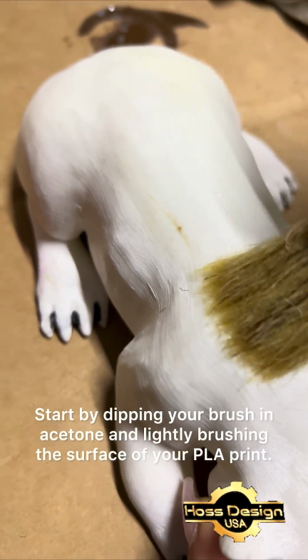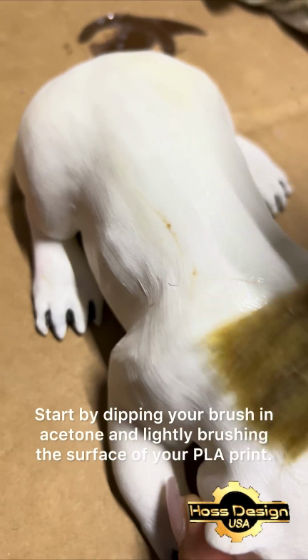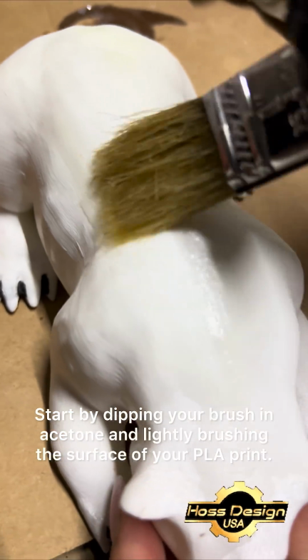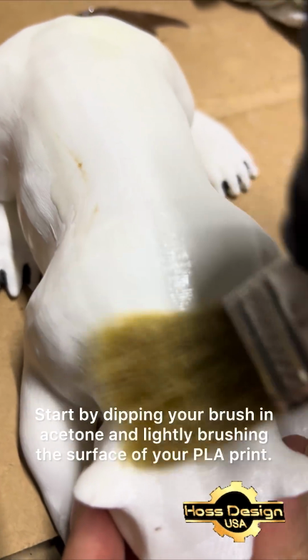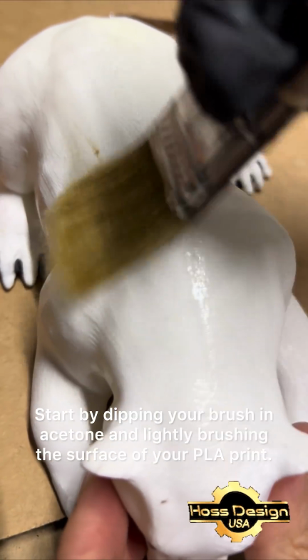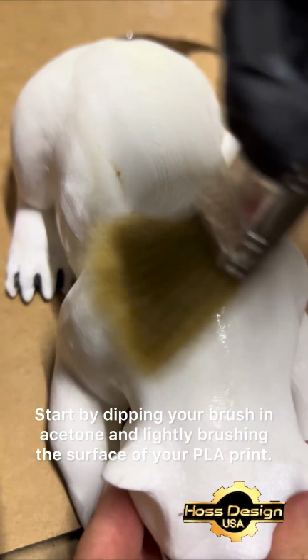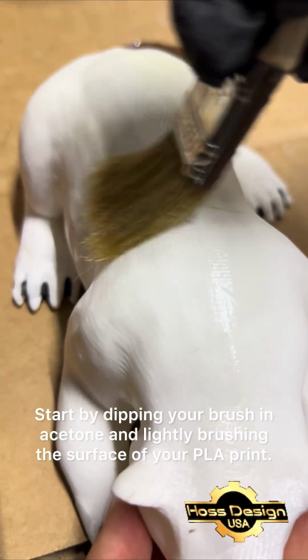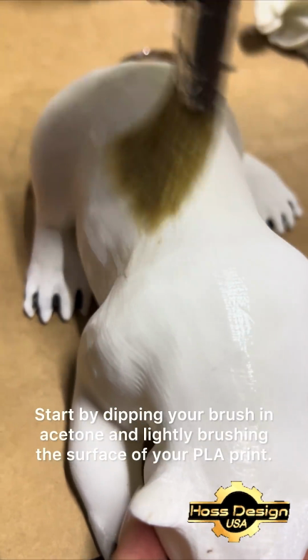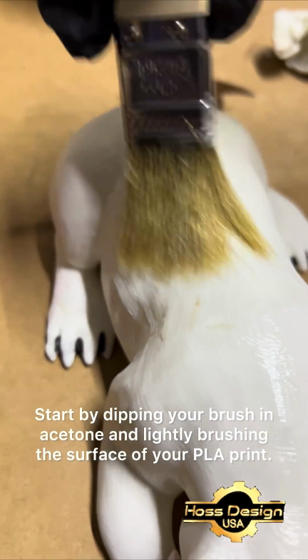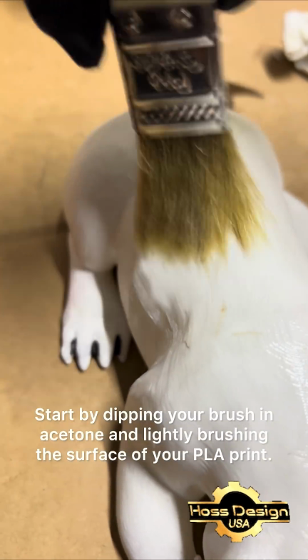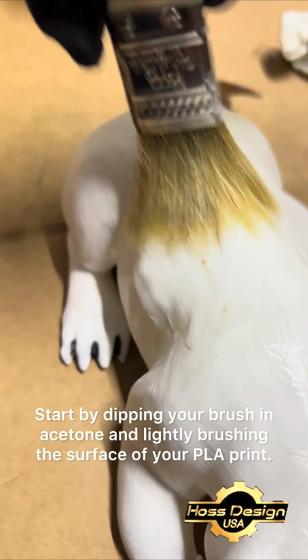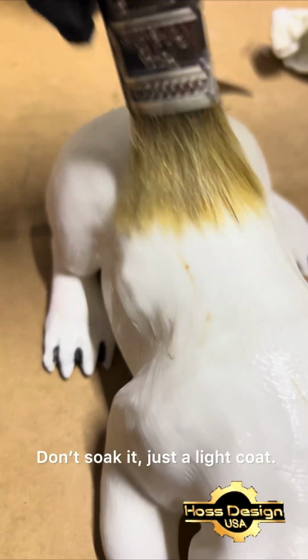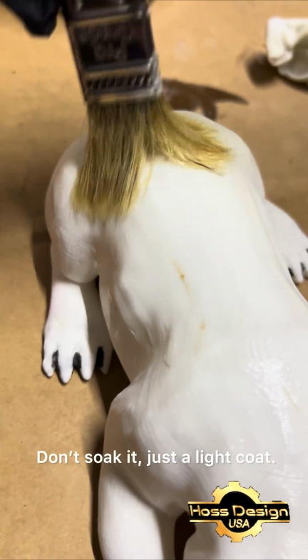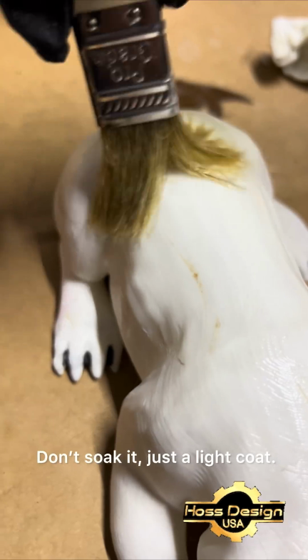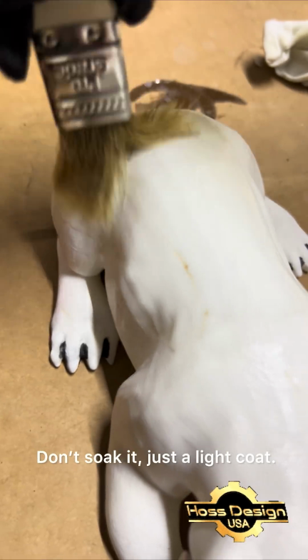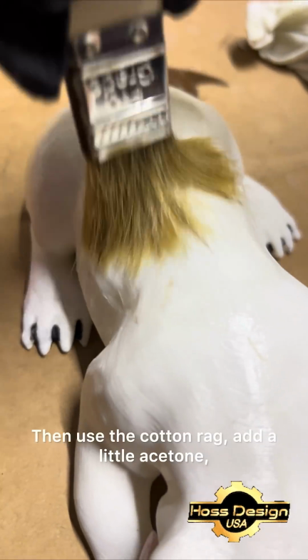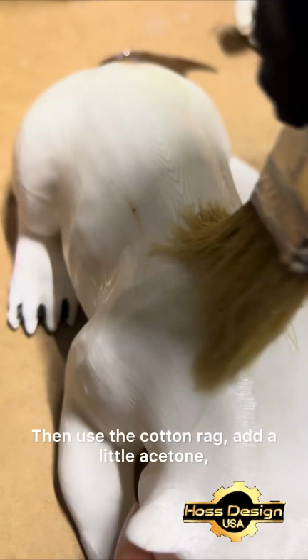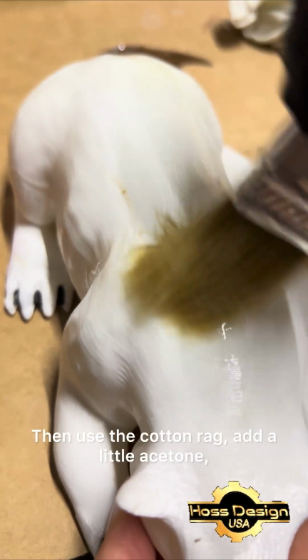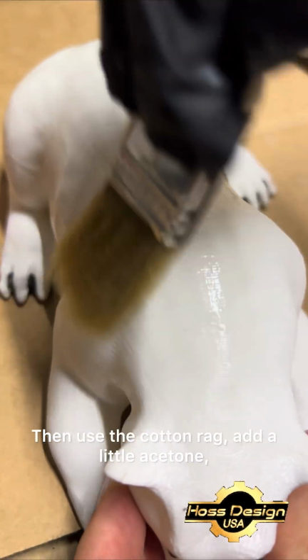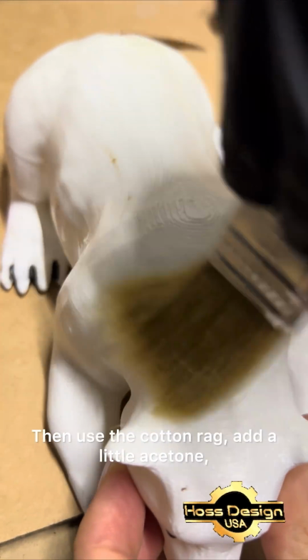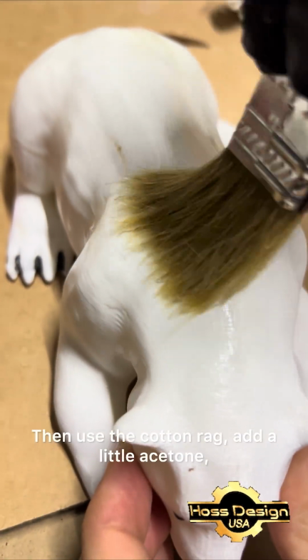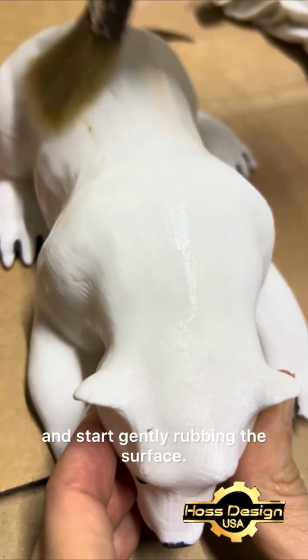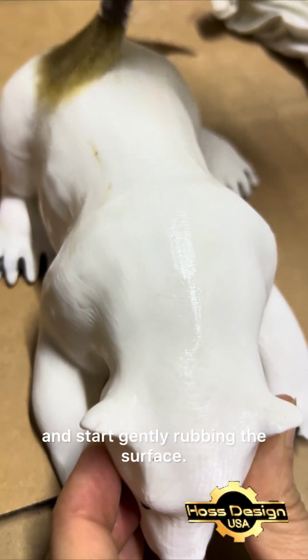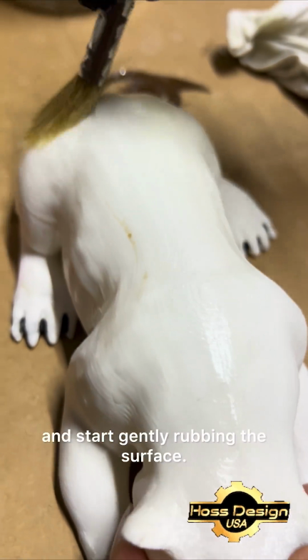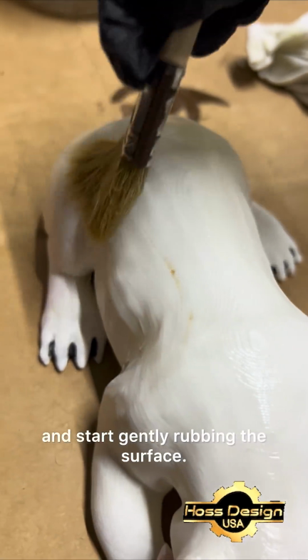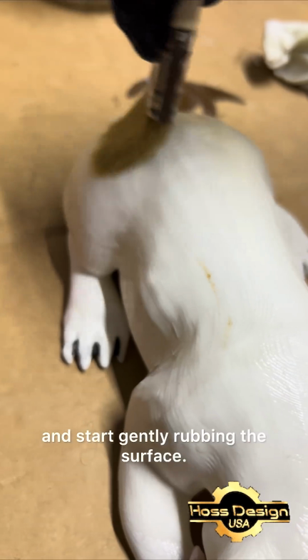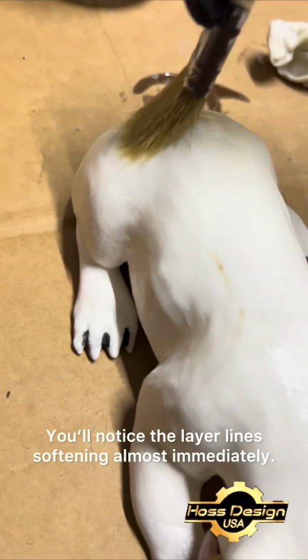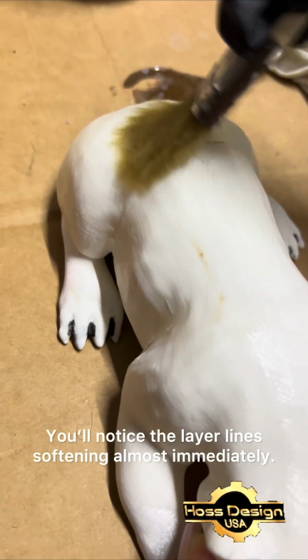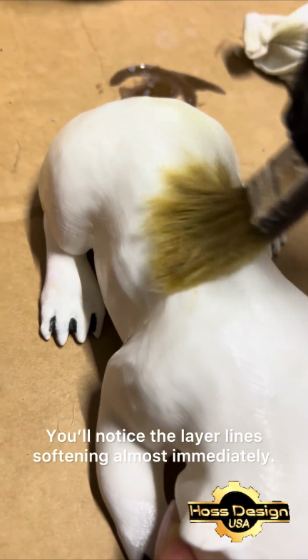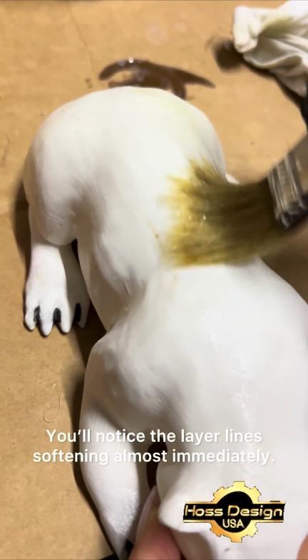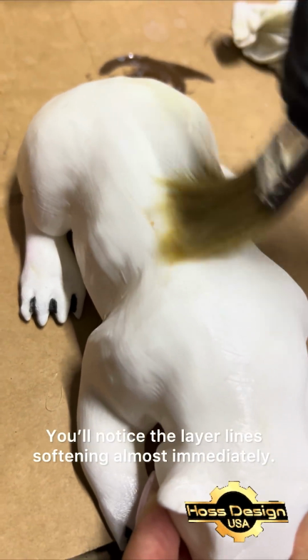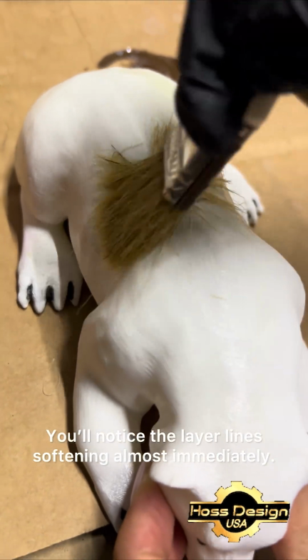Start by dipping your brush in acetone and lightly brushing the surface of your PLA print. Don't soak it, just a light coat. Then use the cotton rag, add a little acetone, and start gently rubbing the surface. You'll notice the layer lines softening almost immediately.